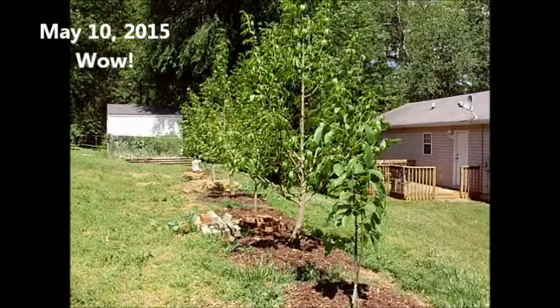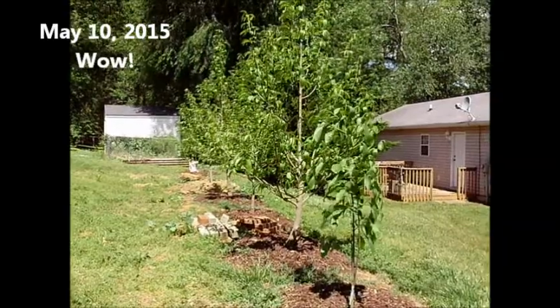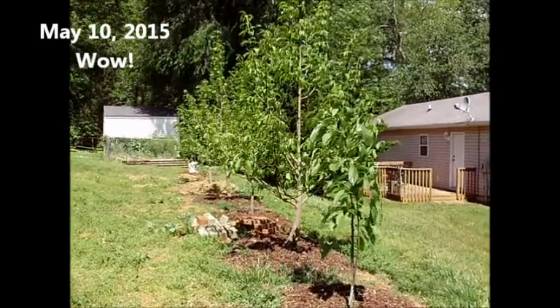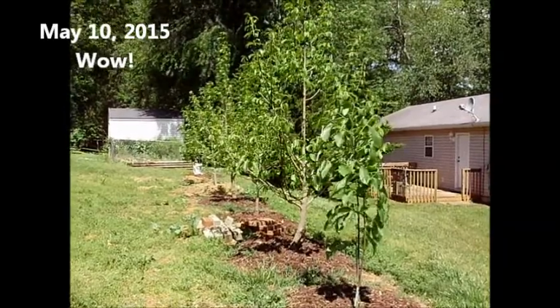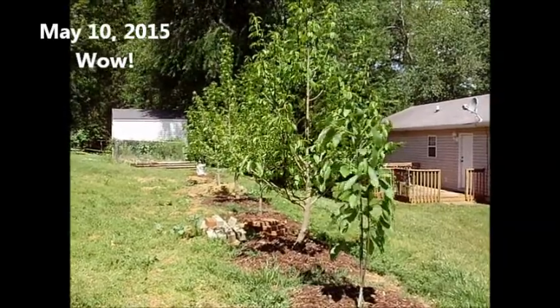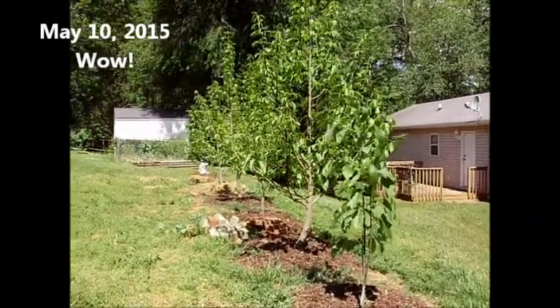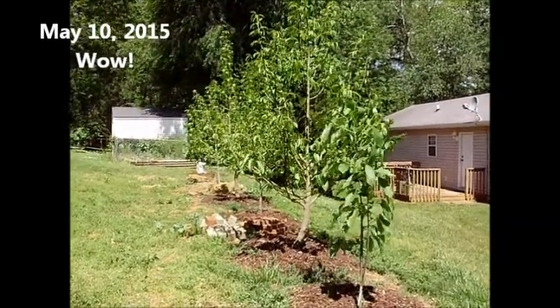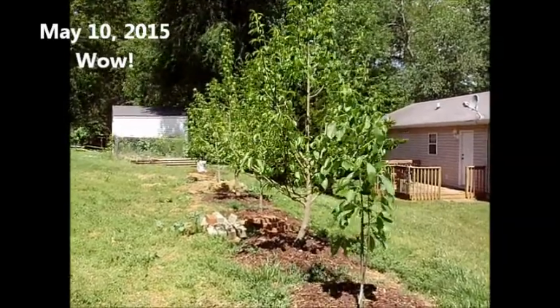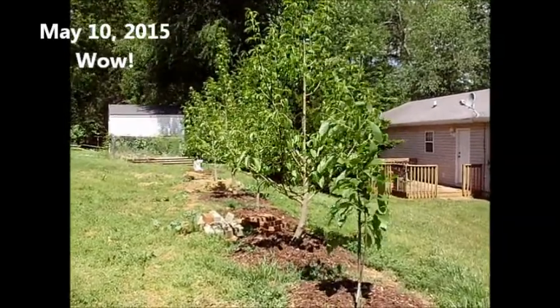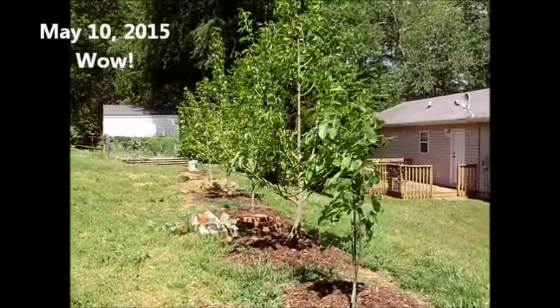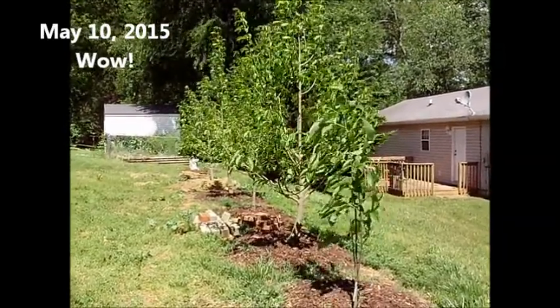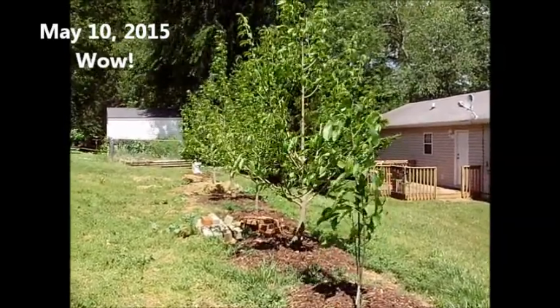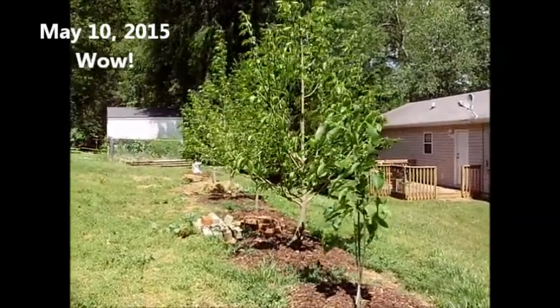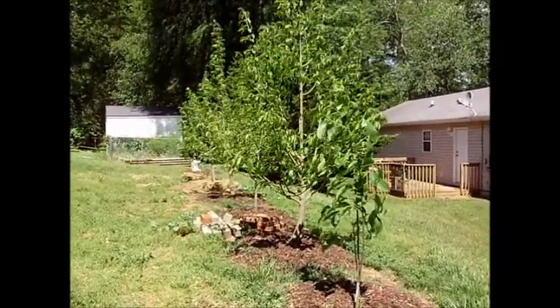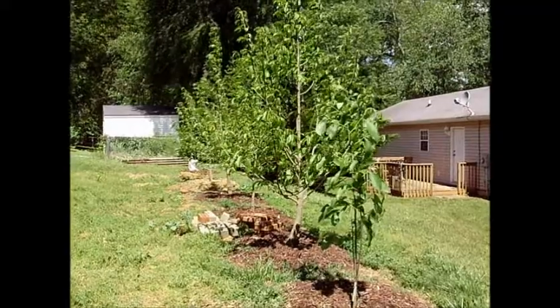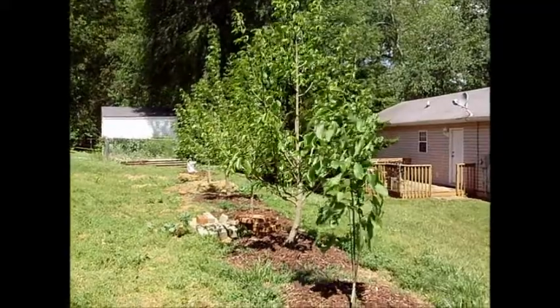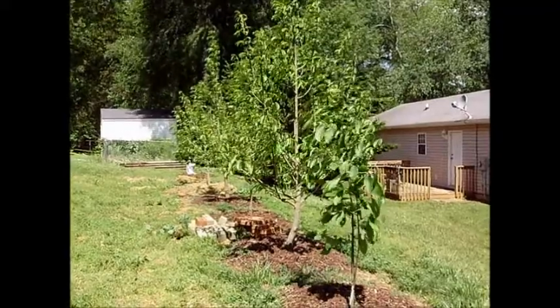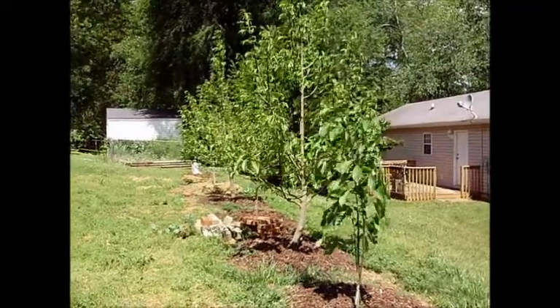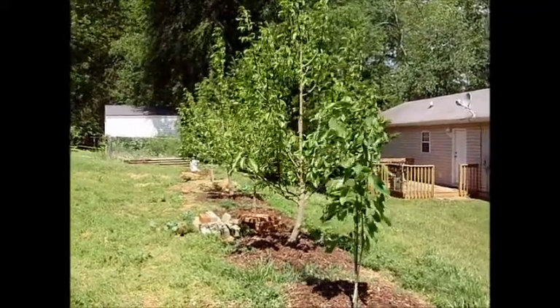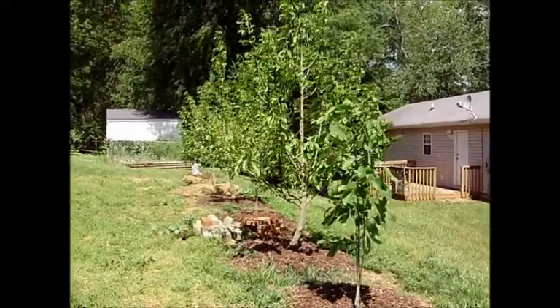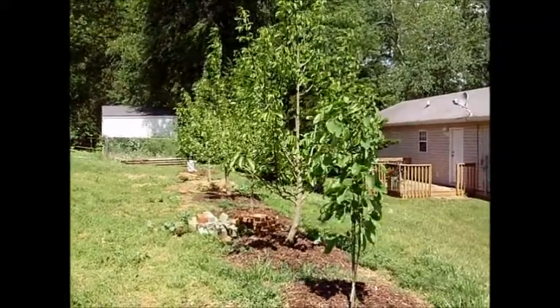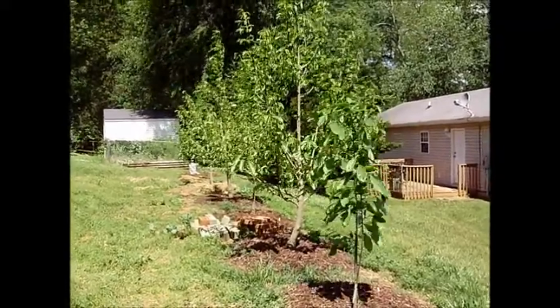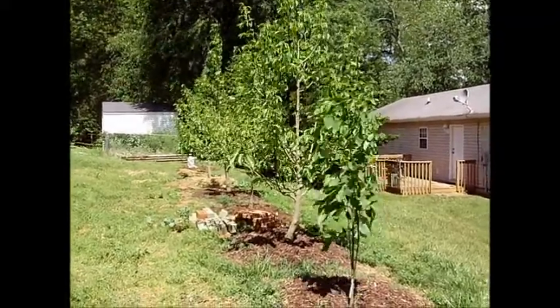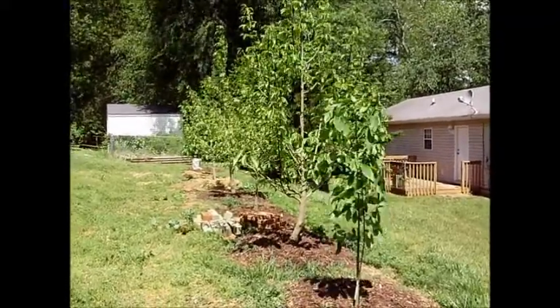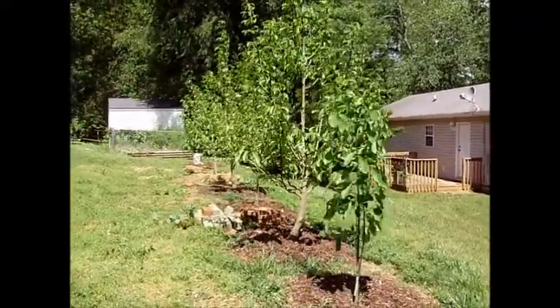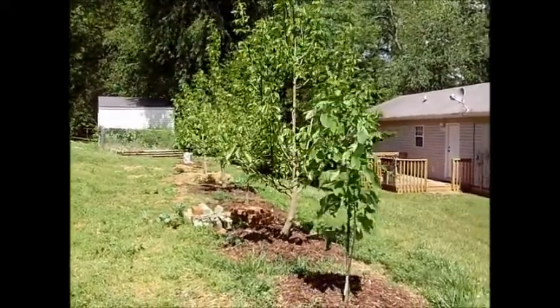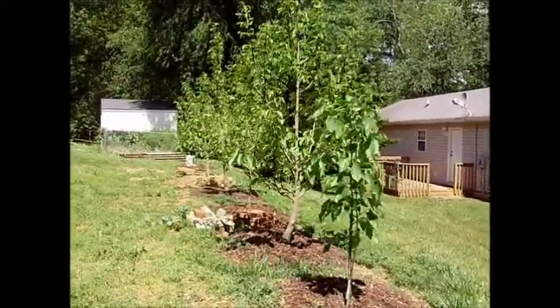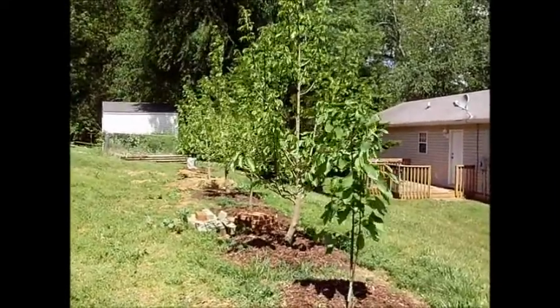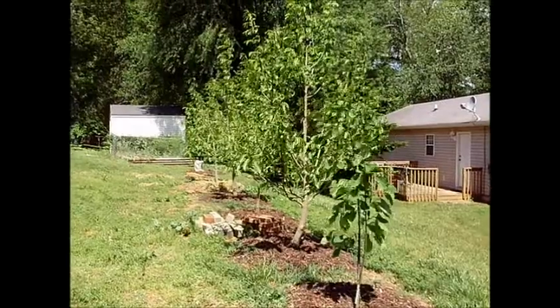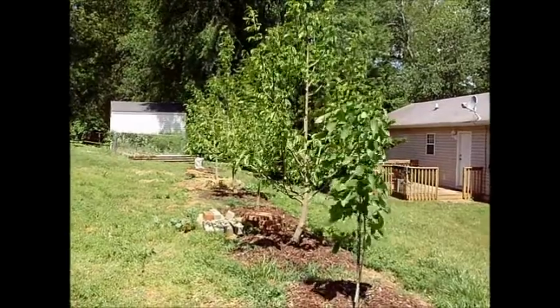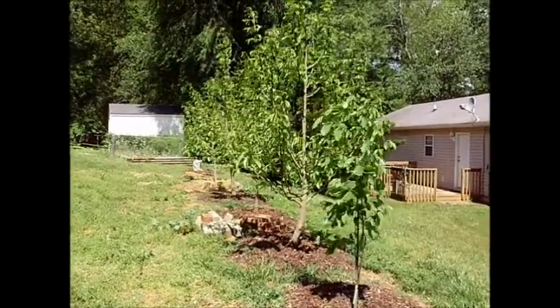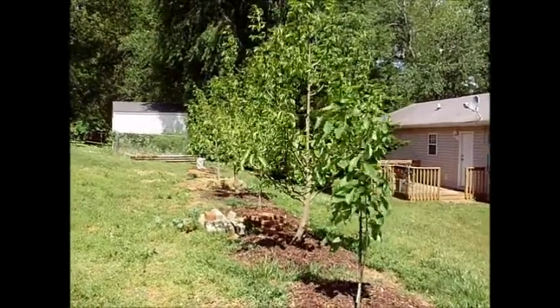Hi YouTube, it is Sunday, May 10th, 2015, Mother's Day, and I just wanted to let you see my pawpaws.